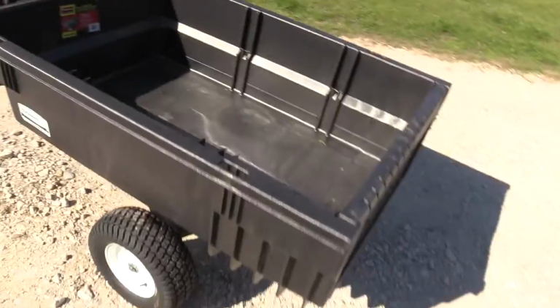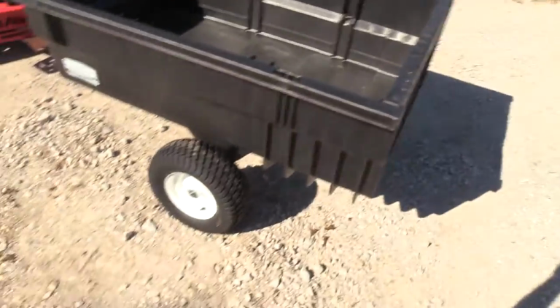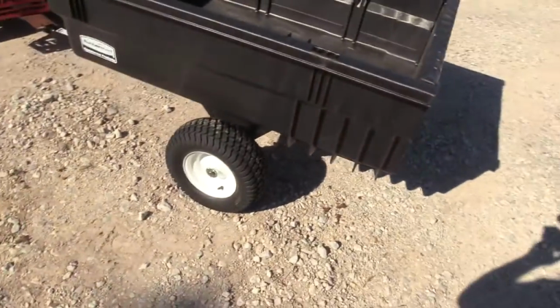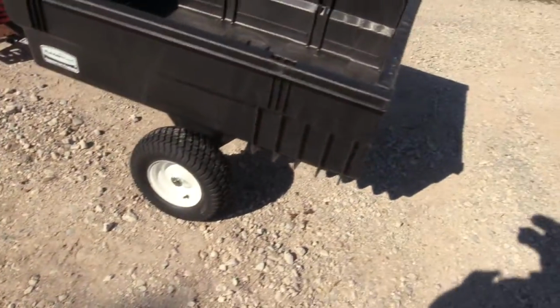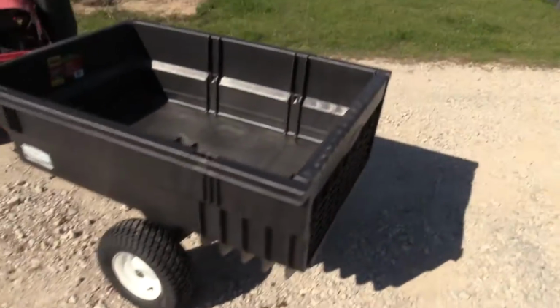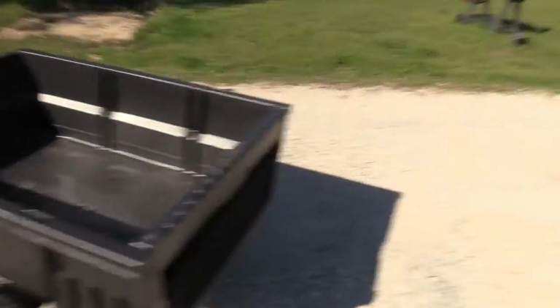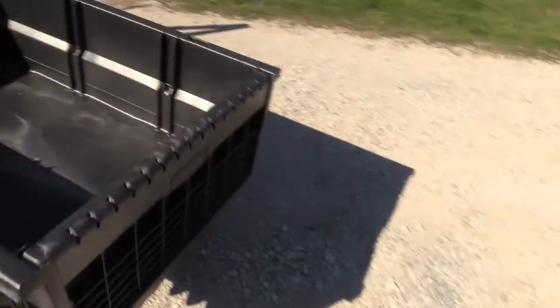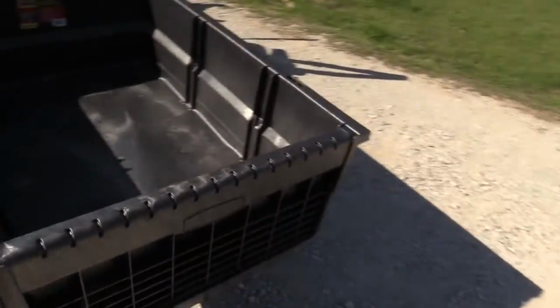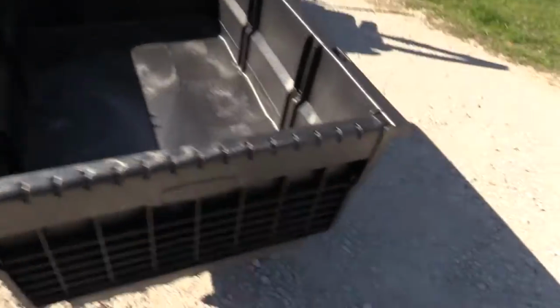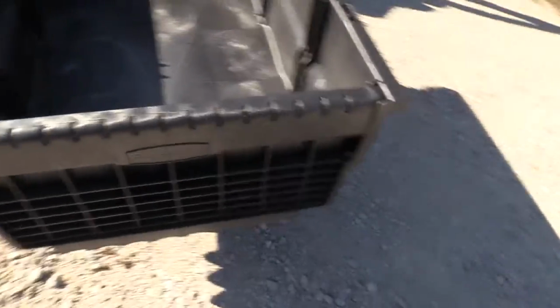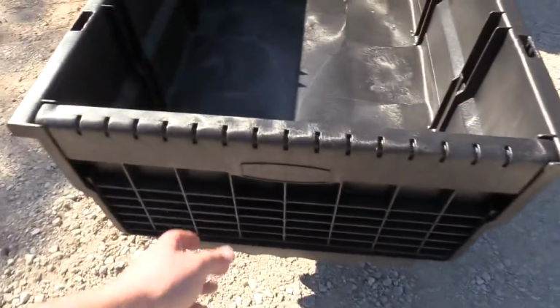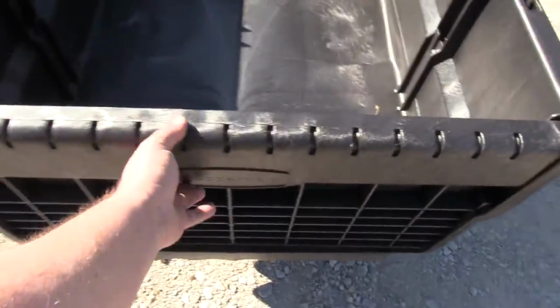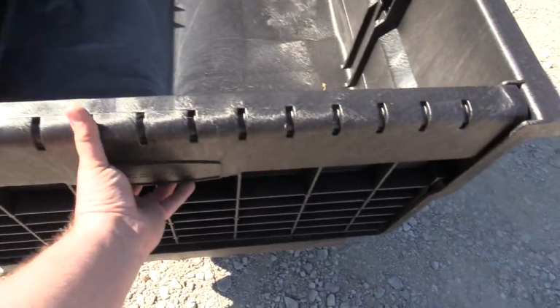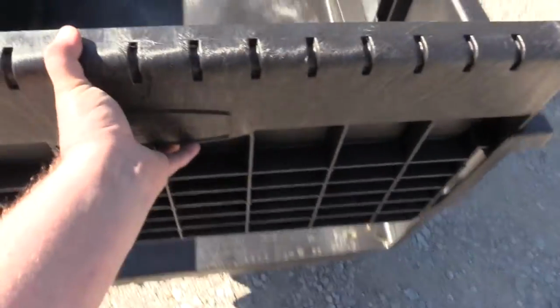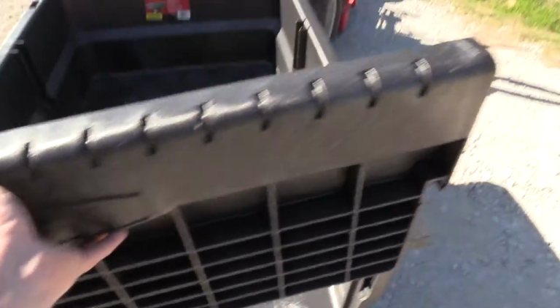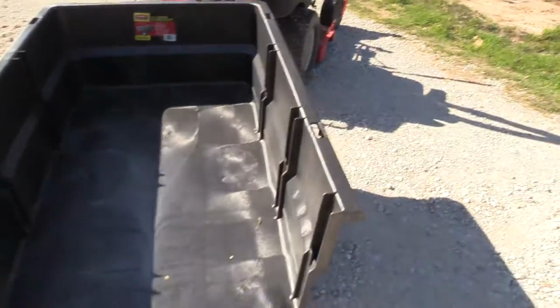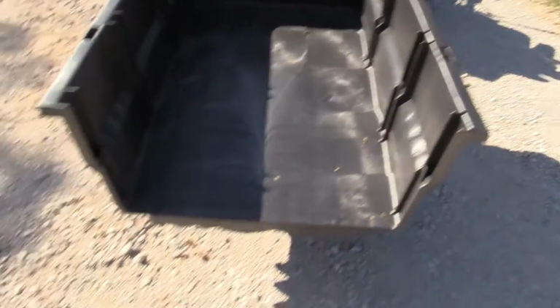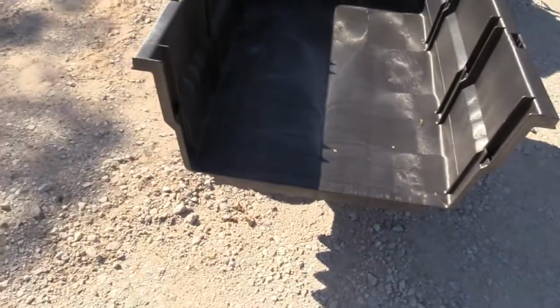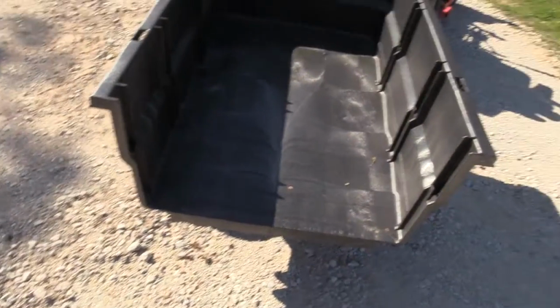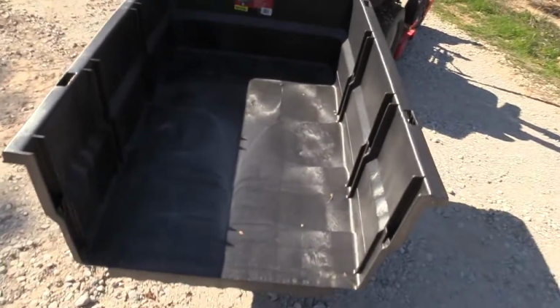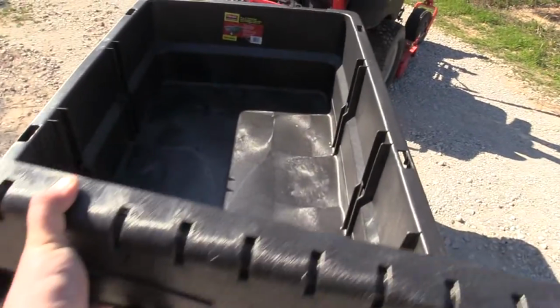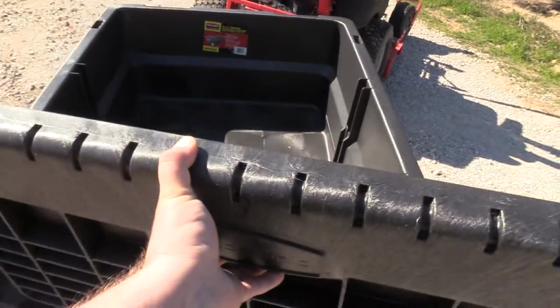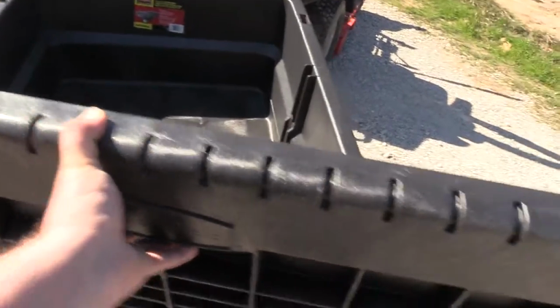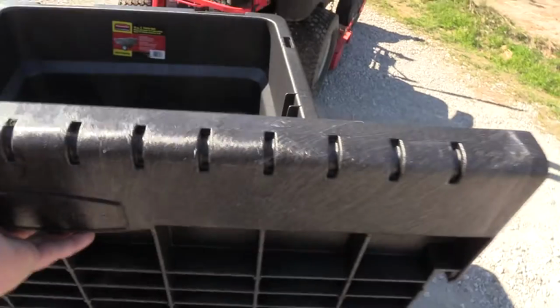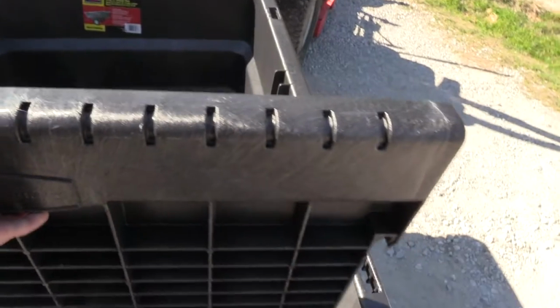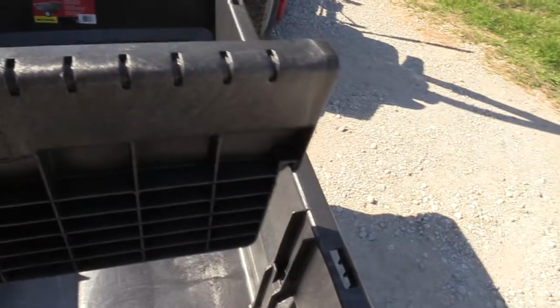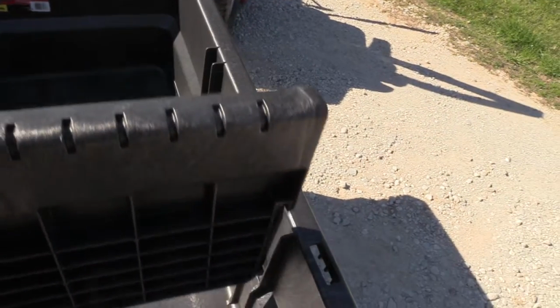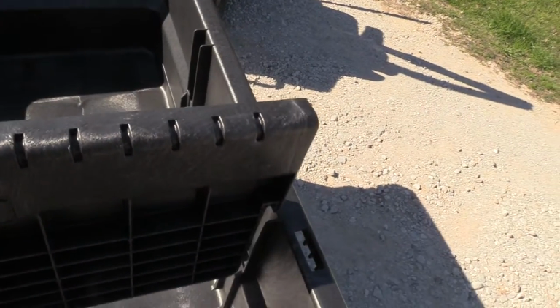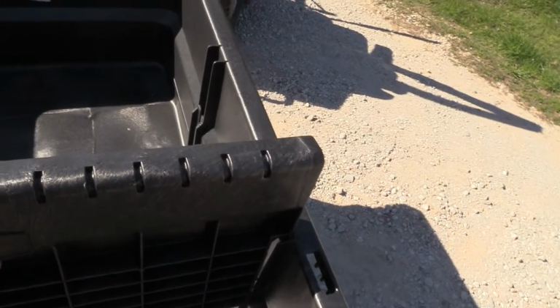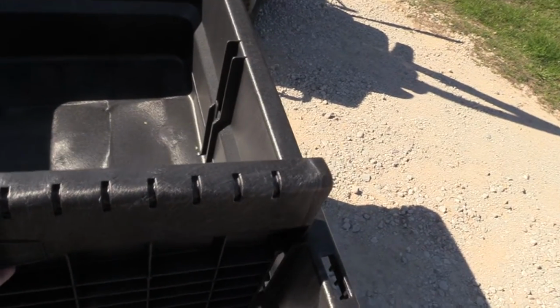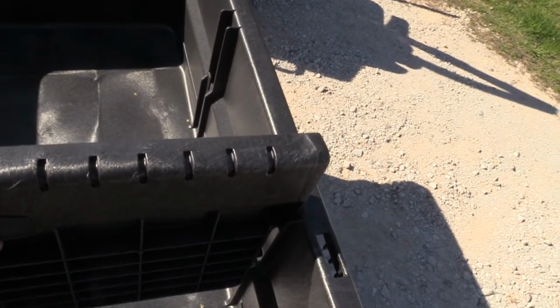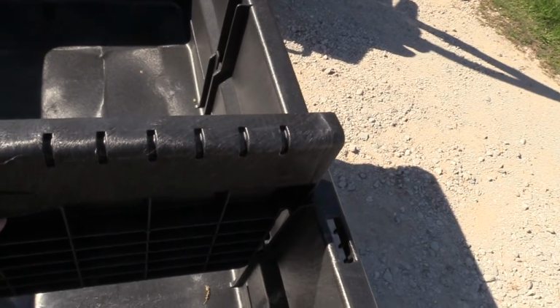We've got pneumatic tires, and we've got an easy divider slide that comes out. You can also put this in one of a total of three positions.